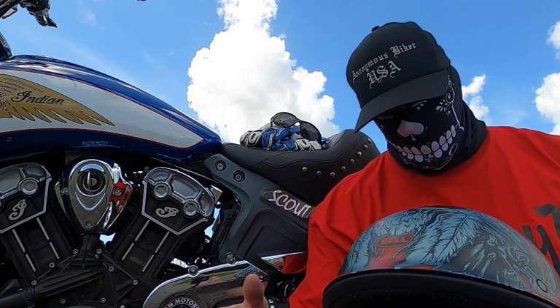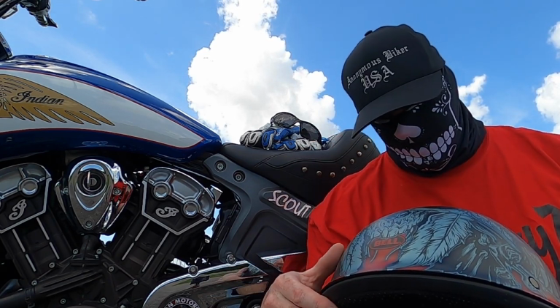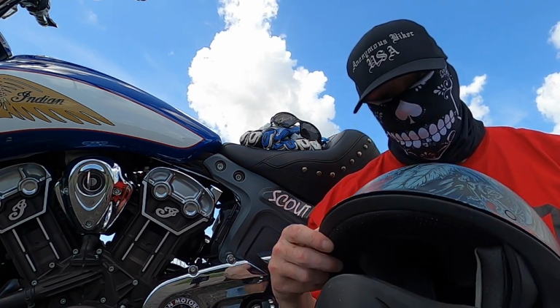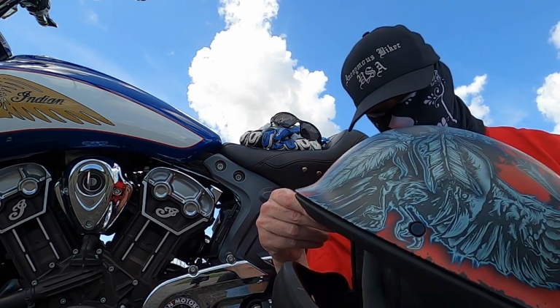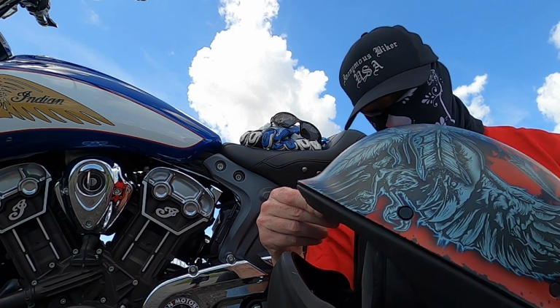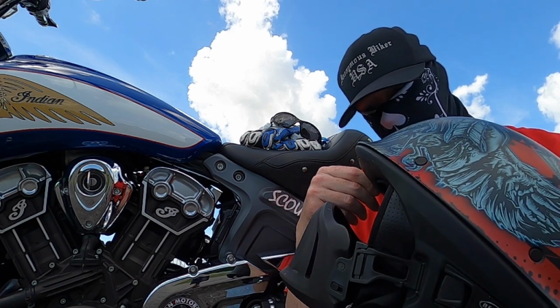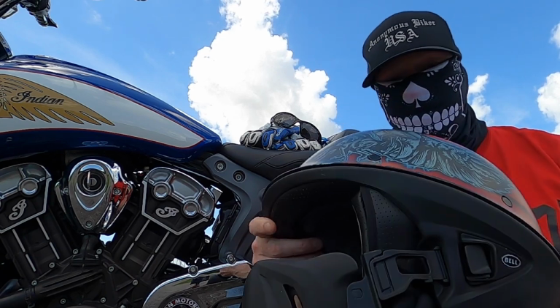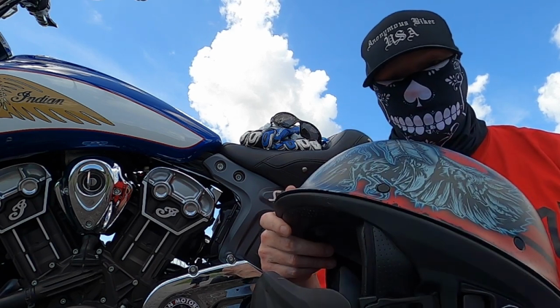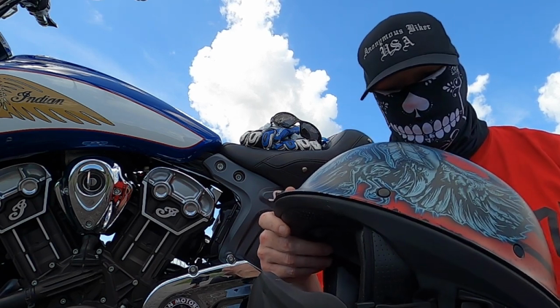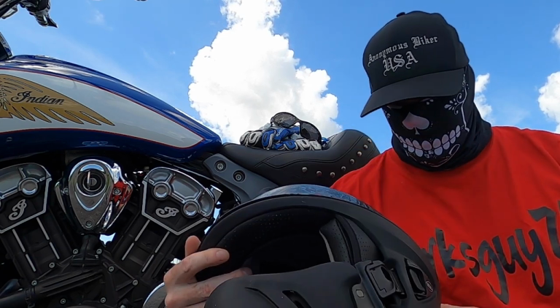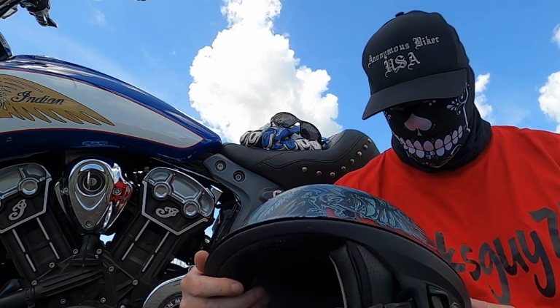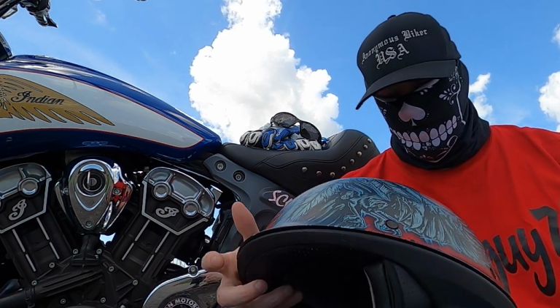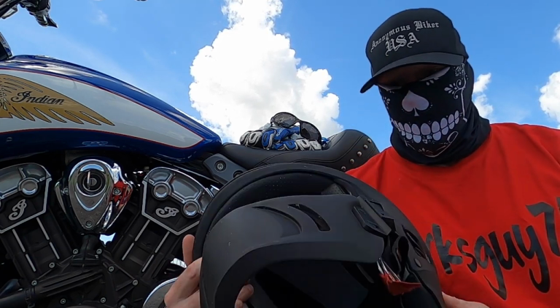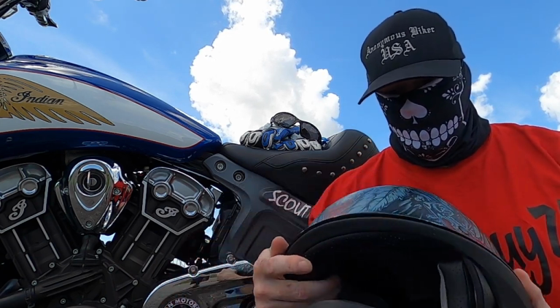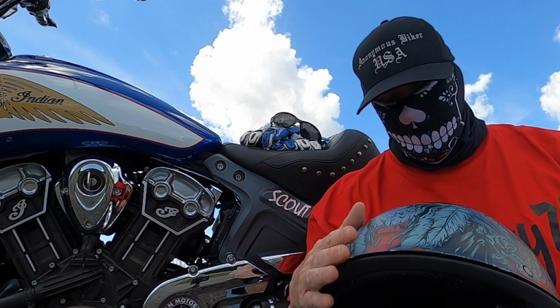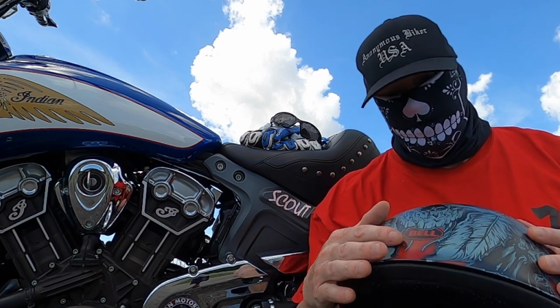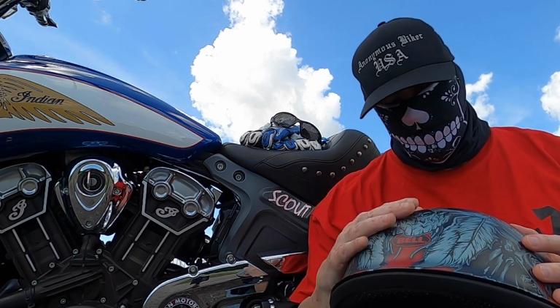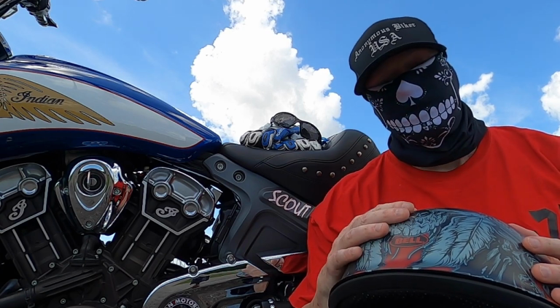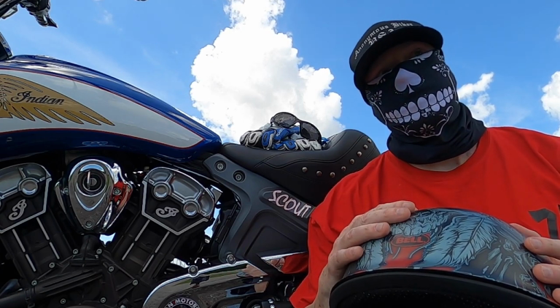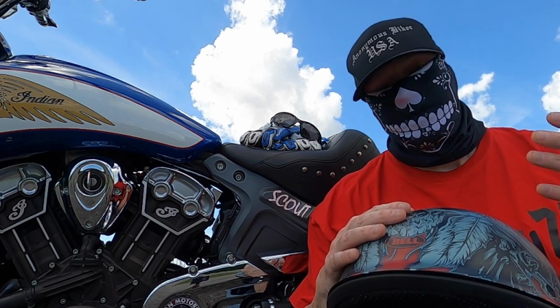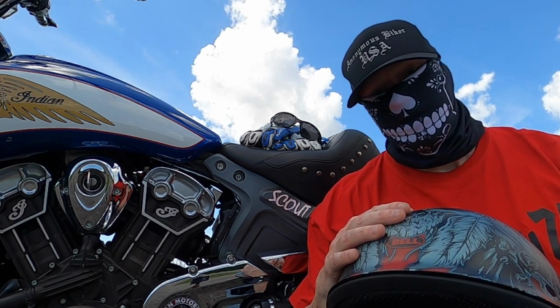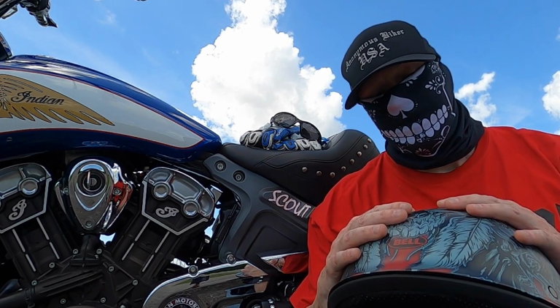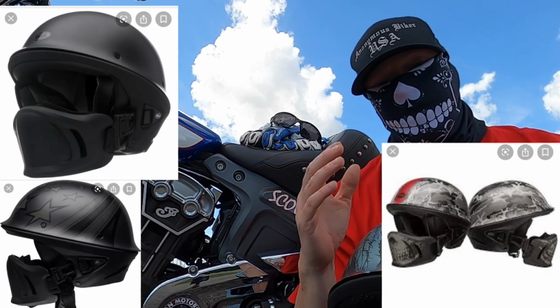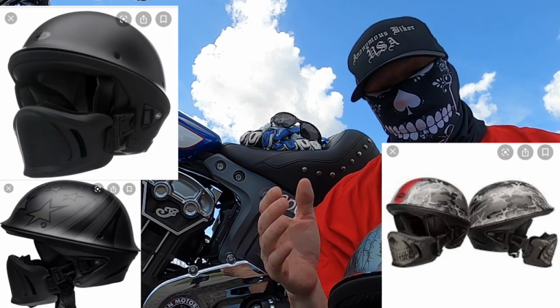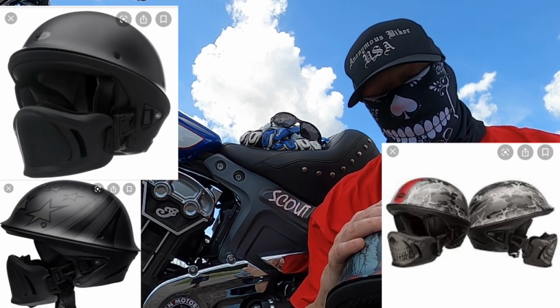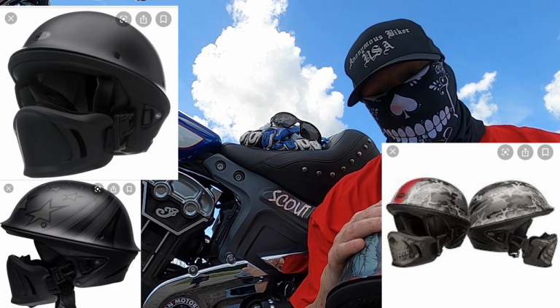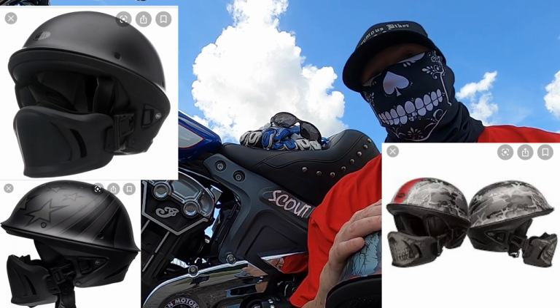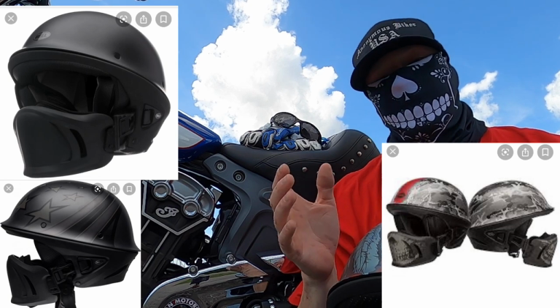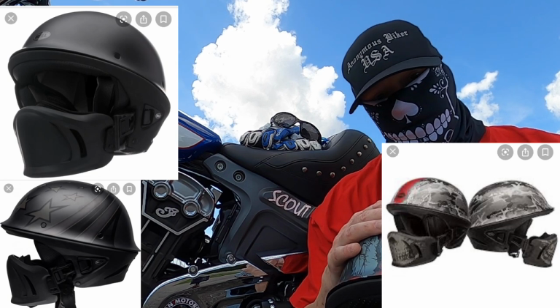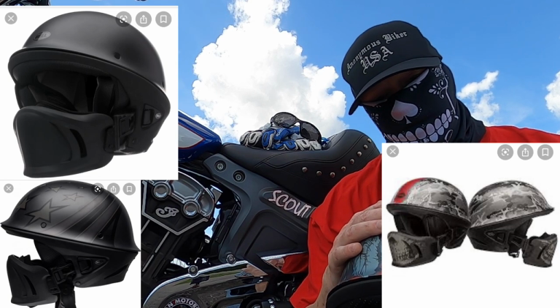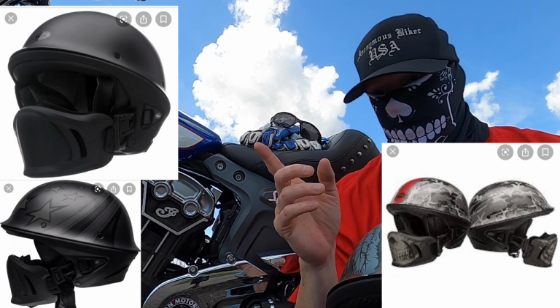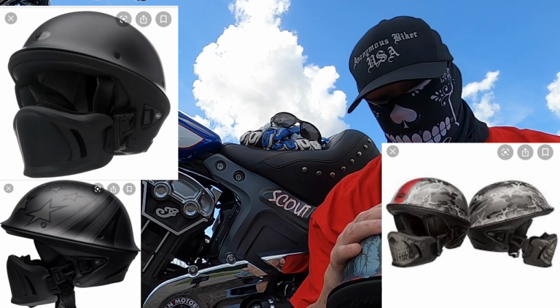As far as the size goes, I got a medium and it fits true to size with no problems. They do have several different versions — it comes in gloss black, matte black, and a couple different camo versions. I'll show you some pictures.